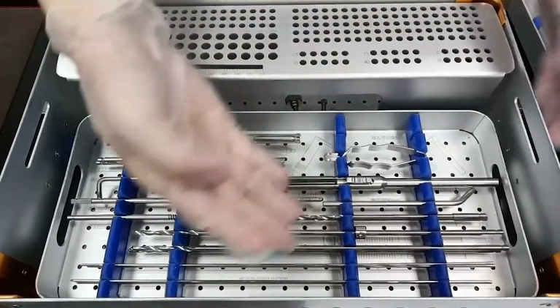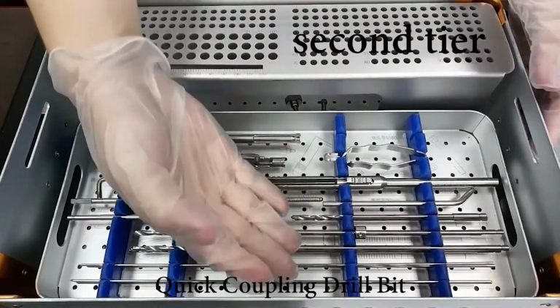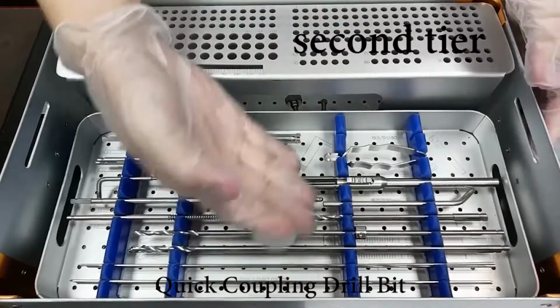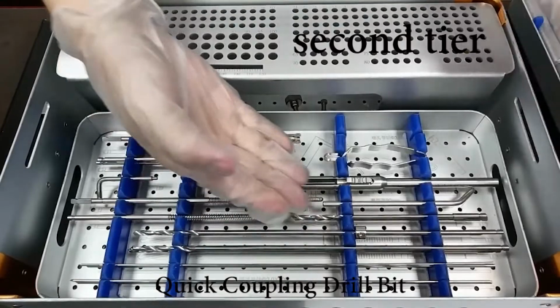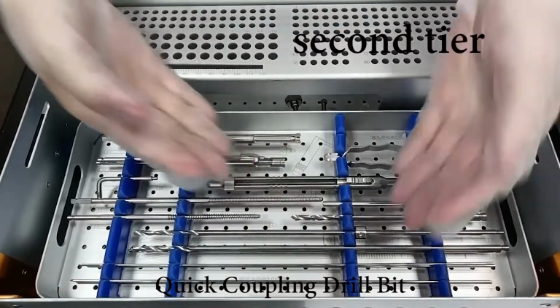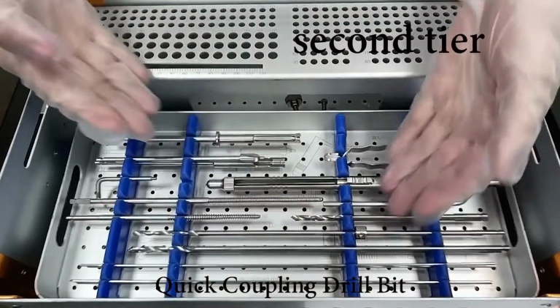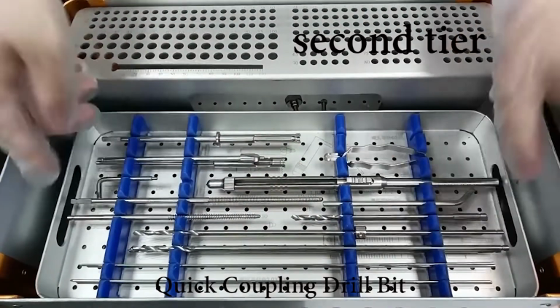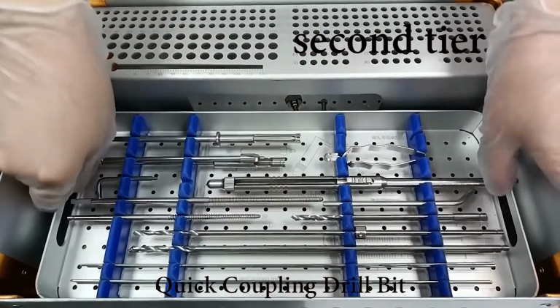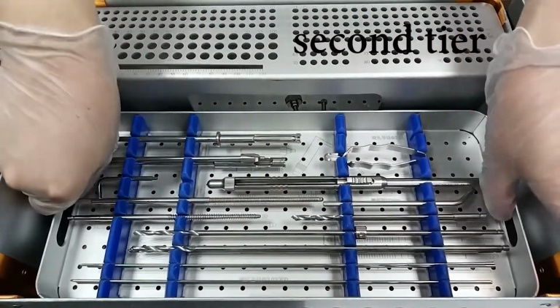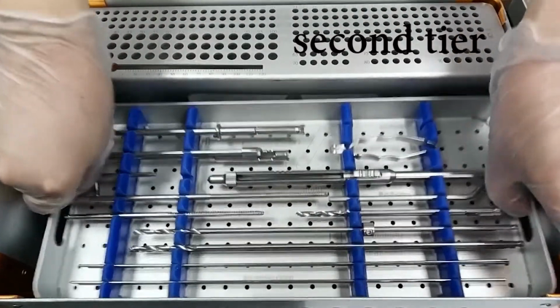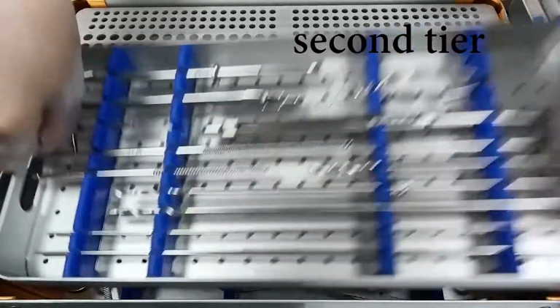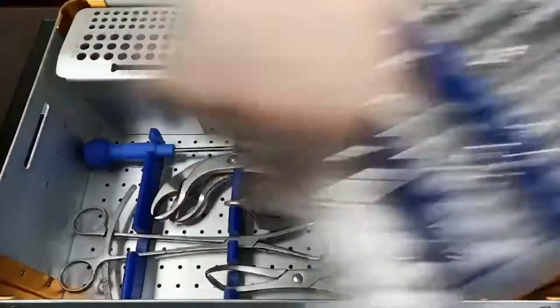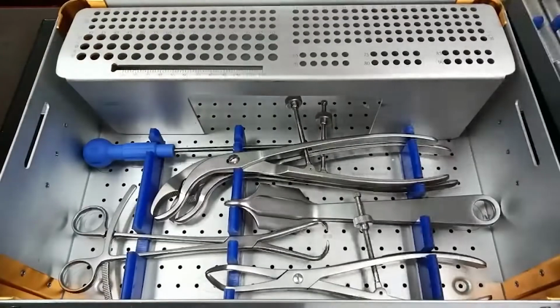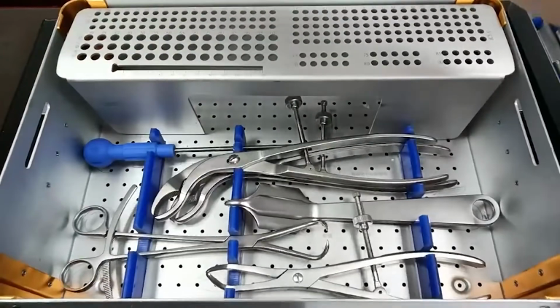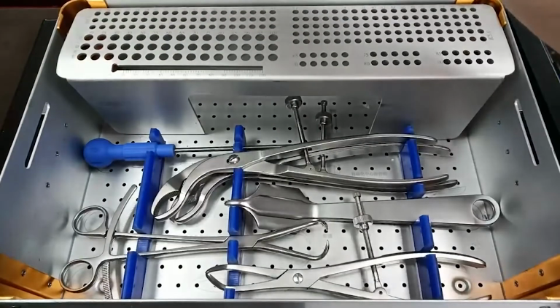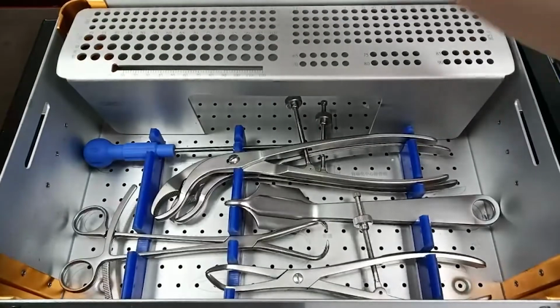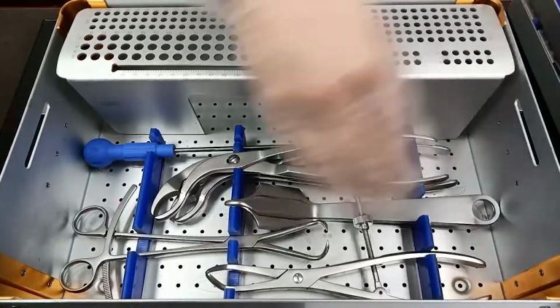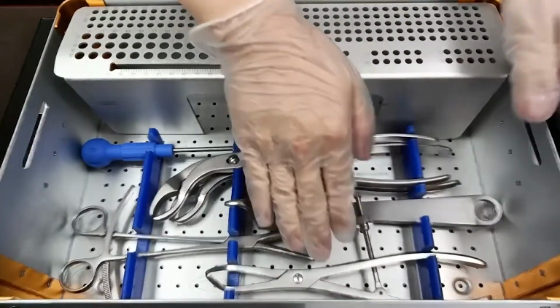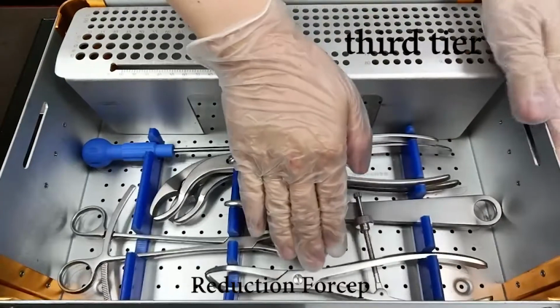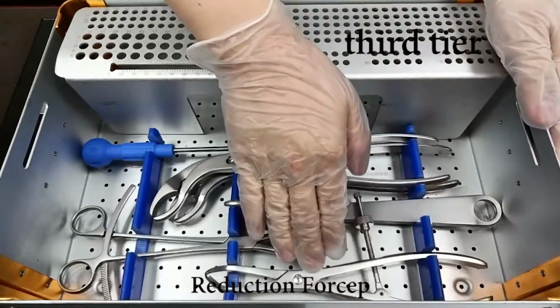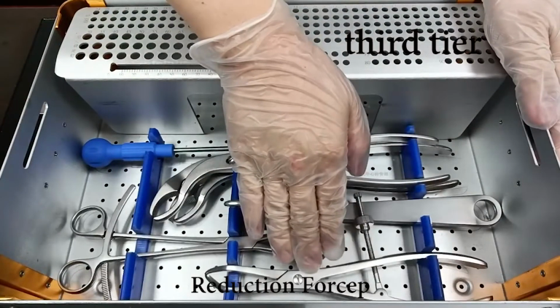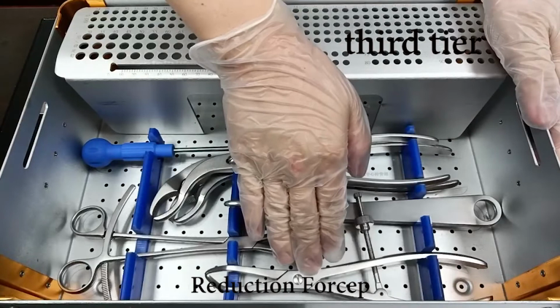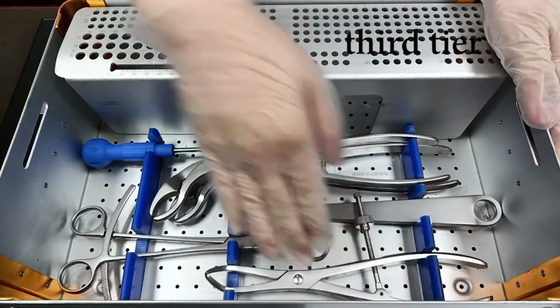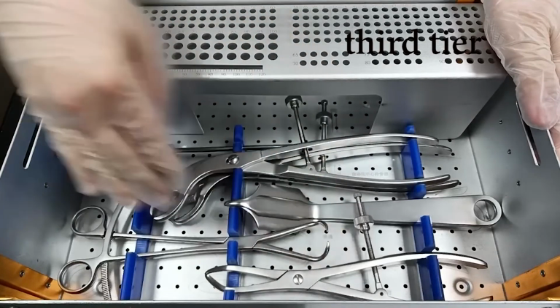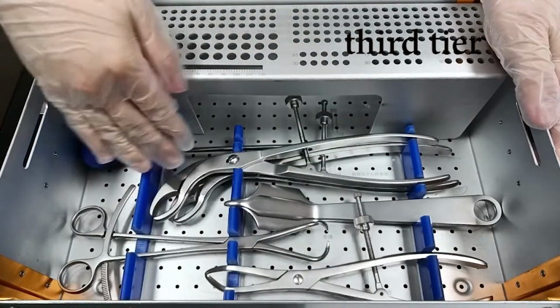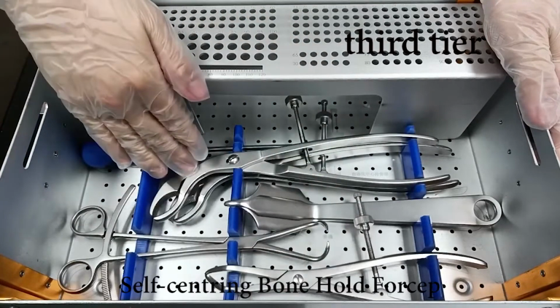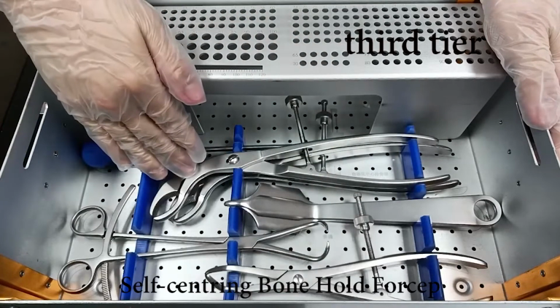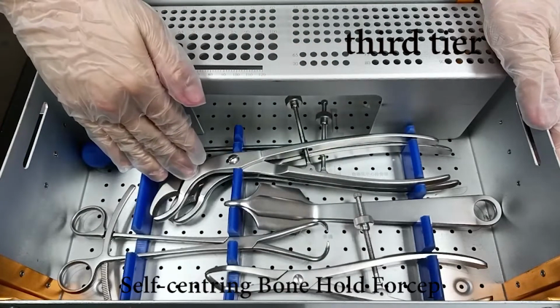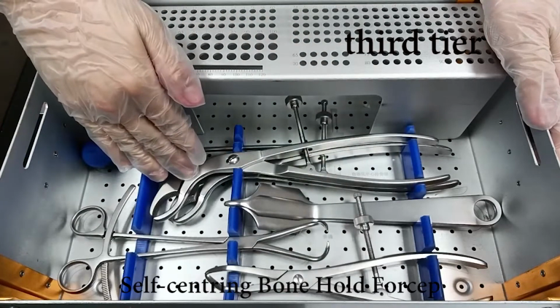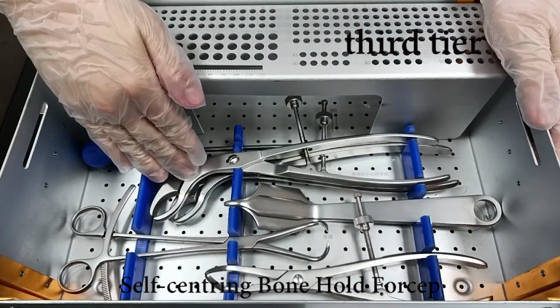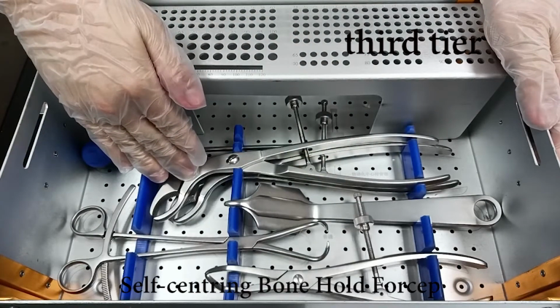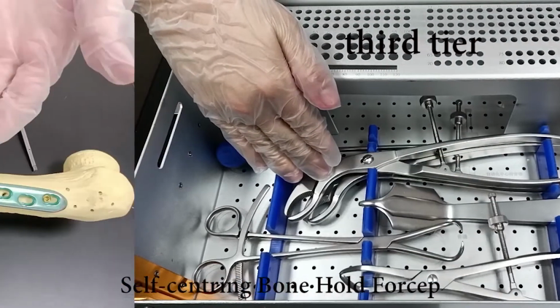Additional instruments include the quick coupling drill bit, reduction forcep, and self-centering bone hold forcep.